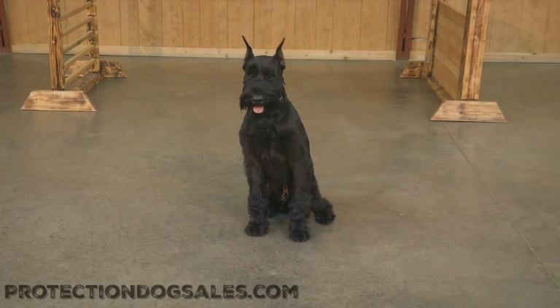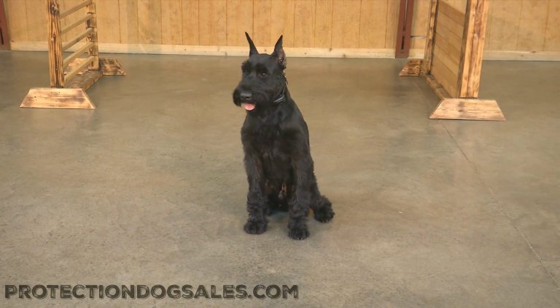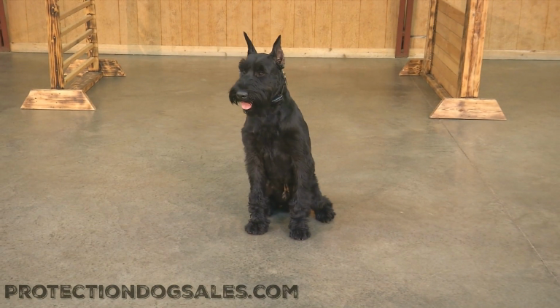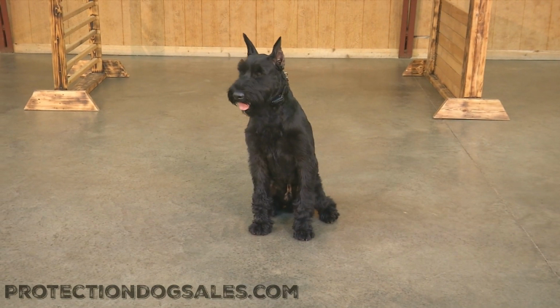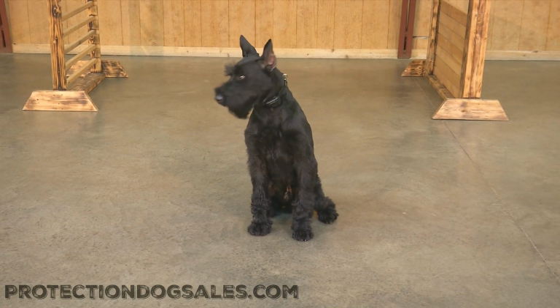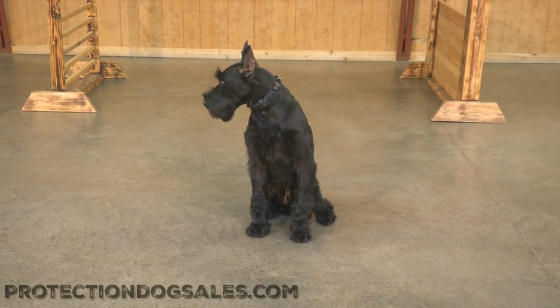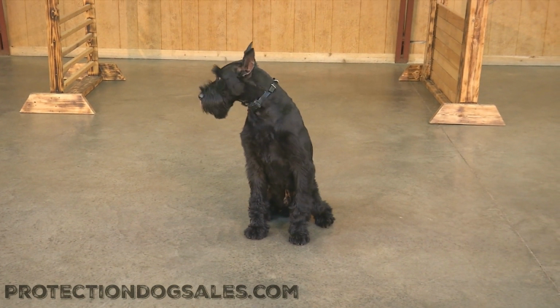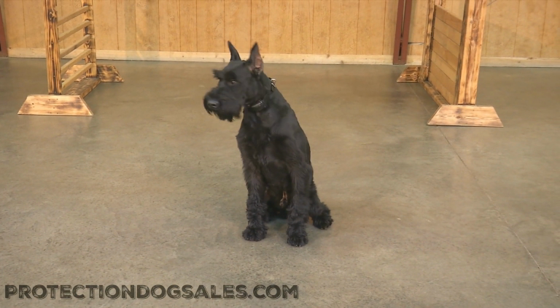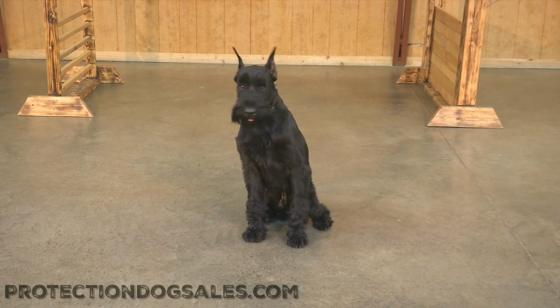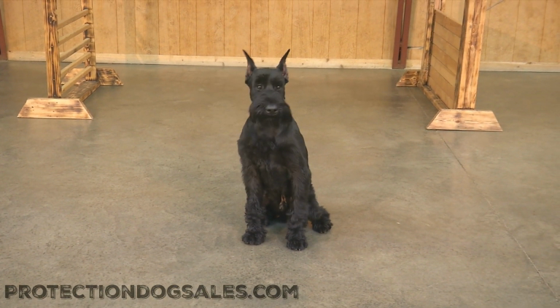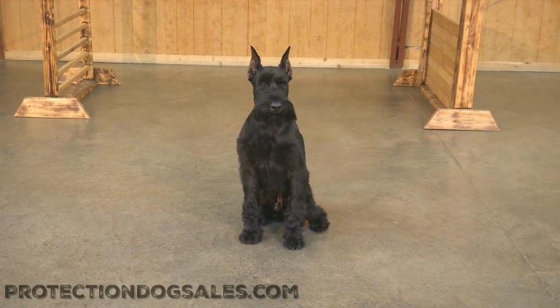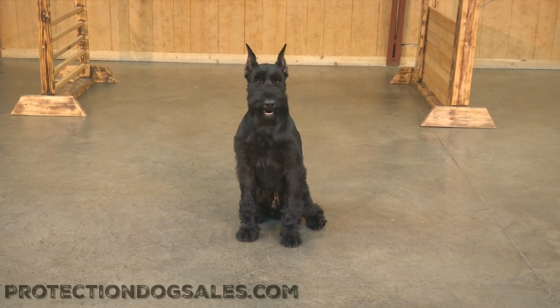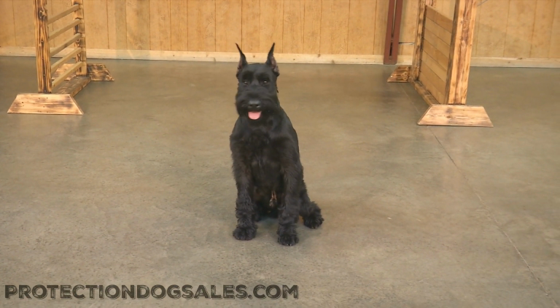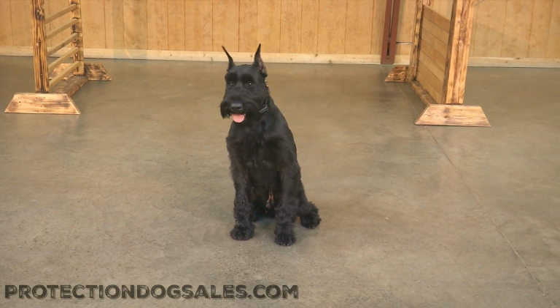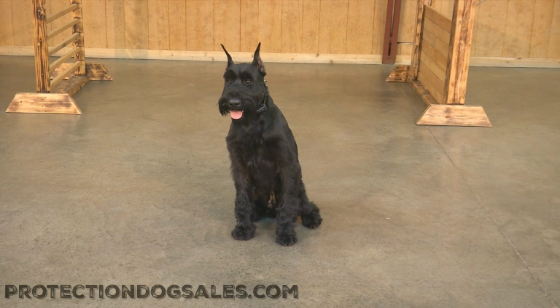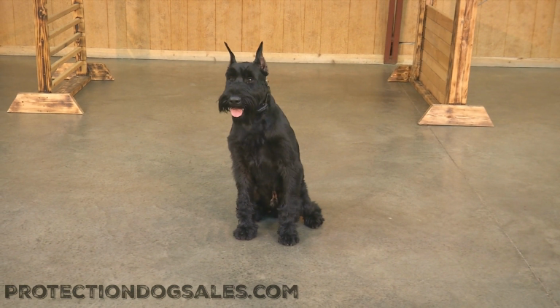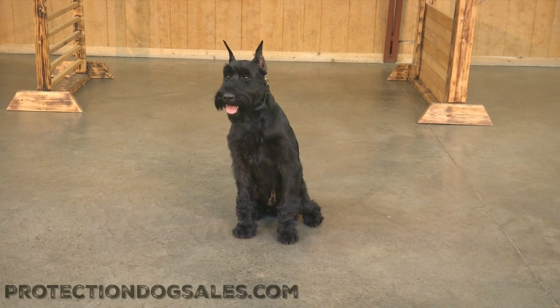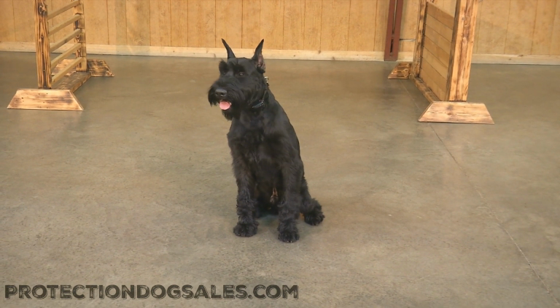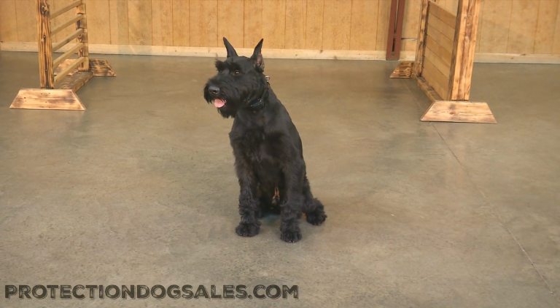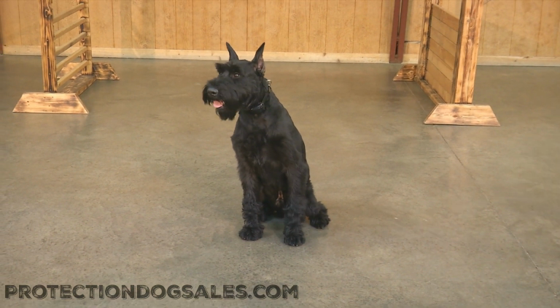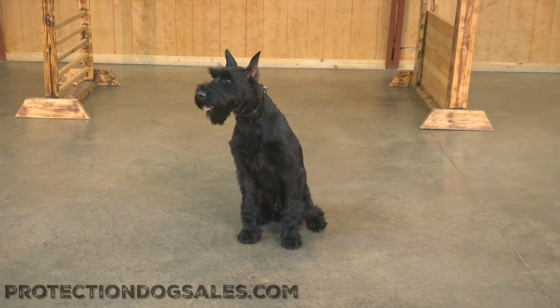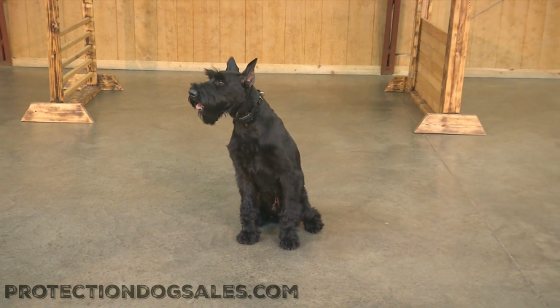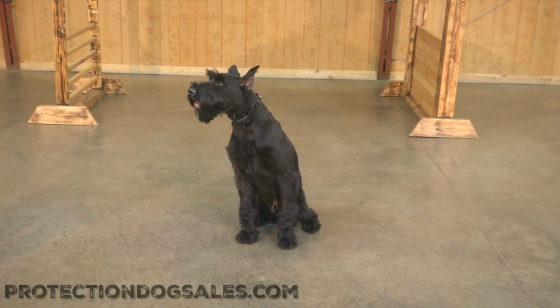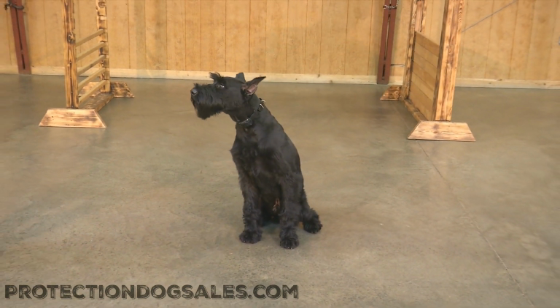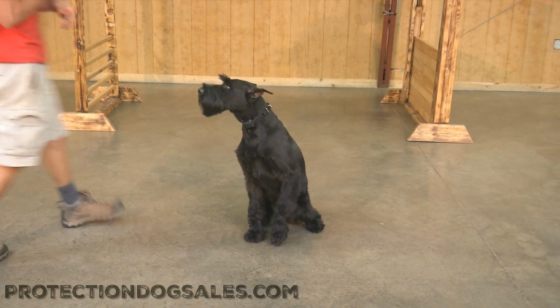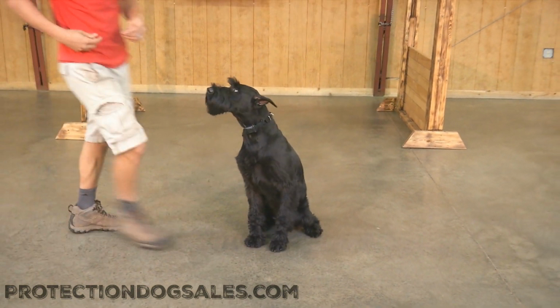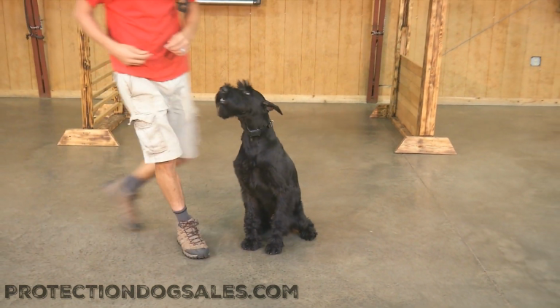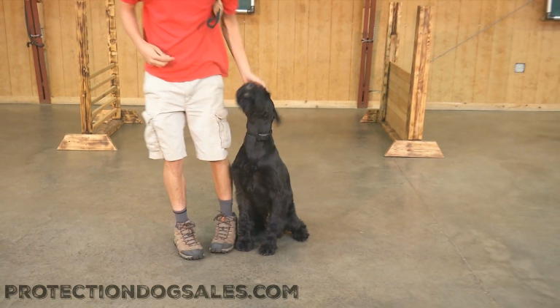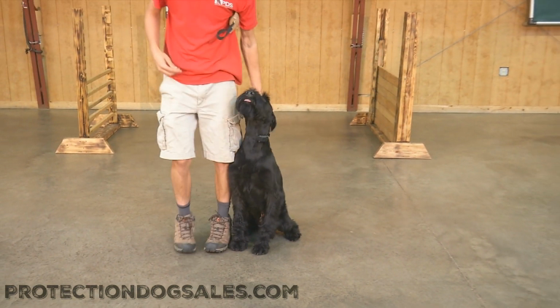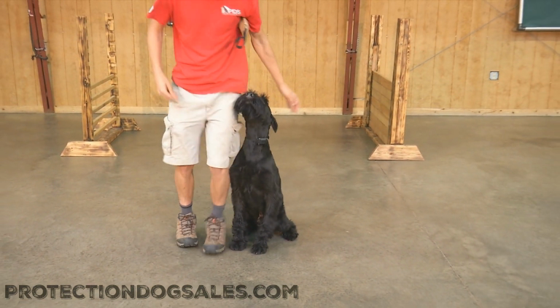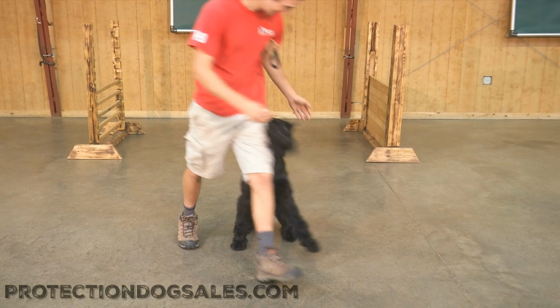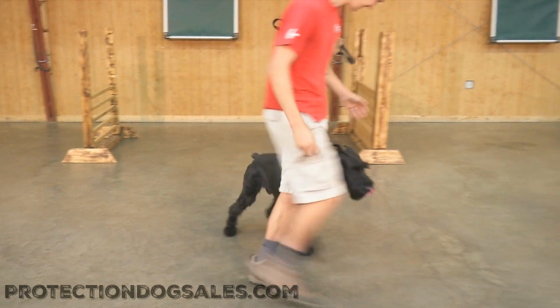Hey there ladies and gentlemen. We're having a look at a dog named Kelvin Von Prufenpuddin today. This handsome man is a giant schnauzer that we've had at Protection Dog Sales in development for two and a half years.